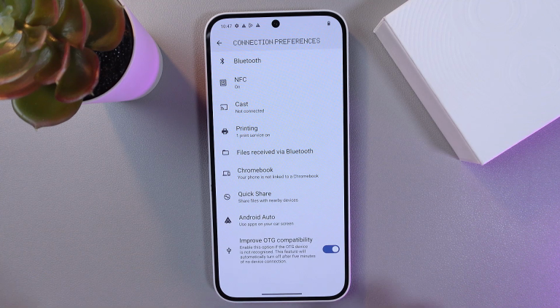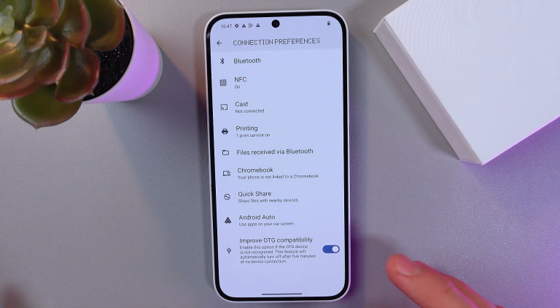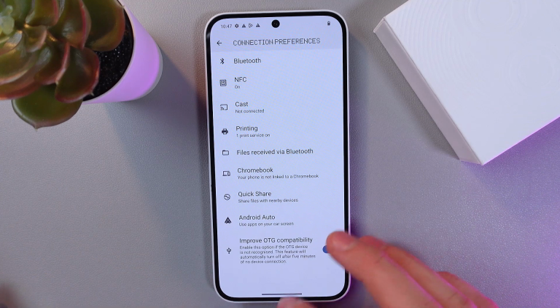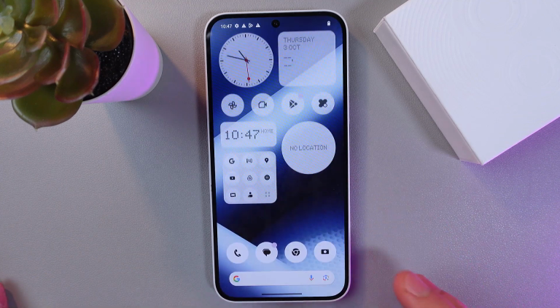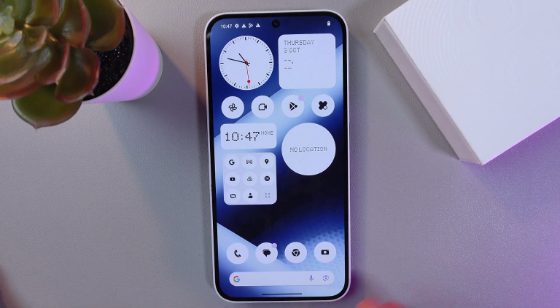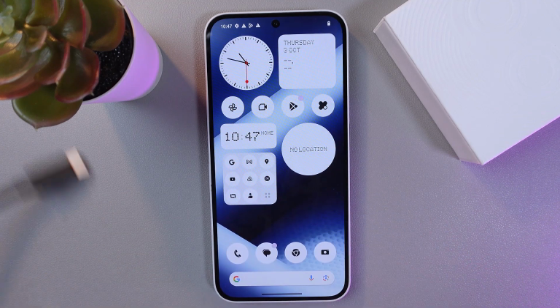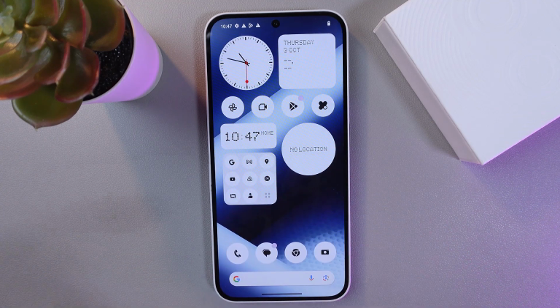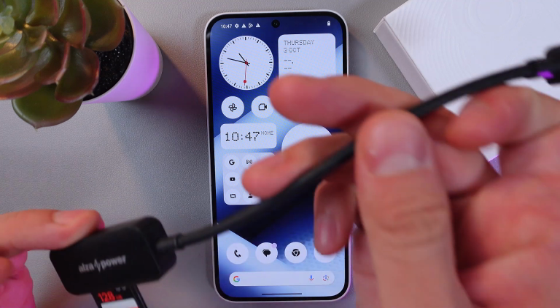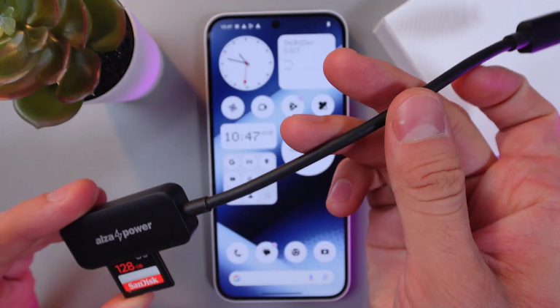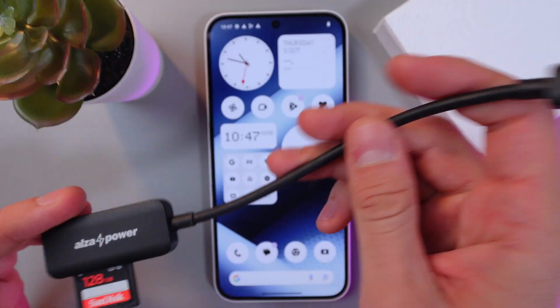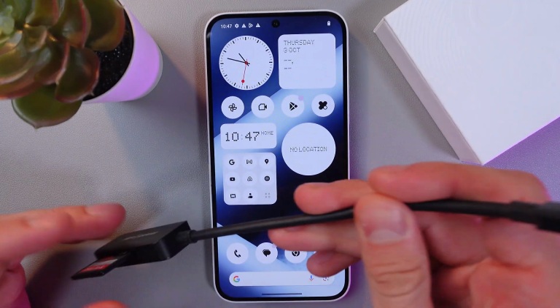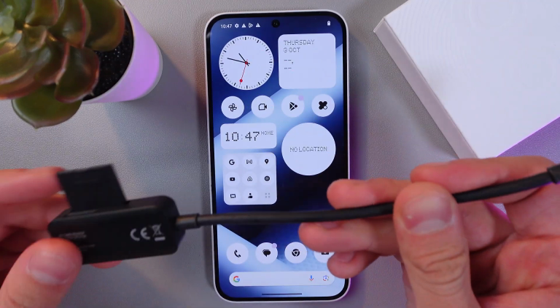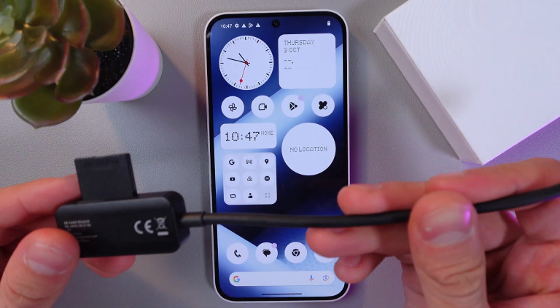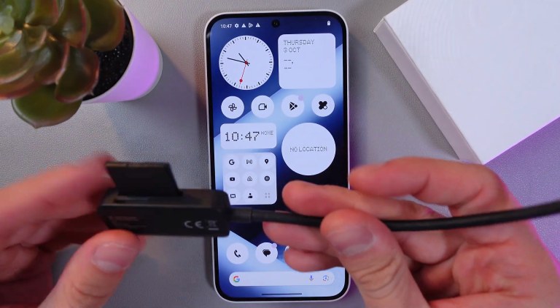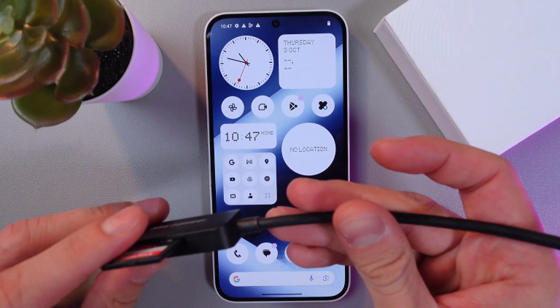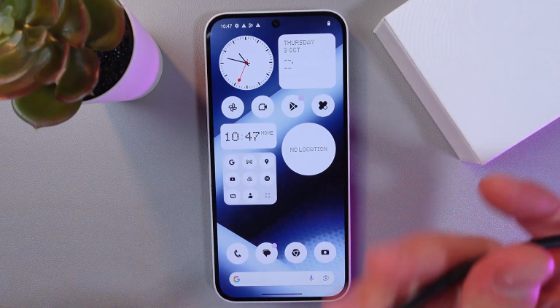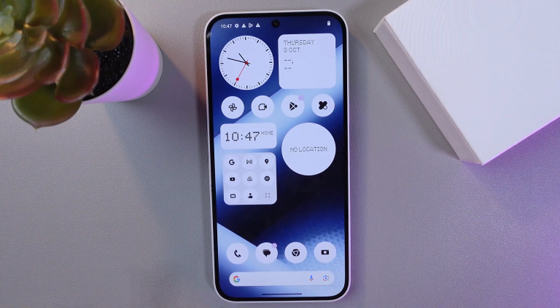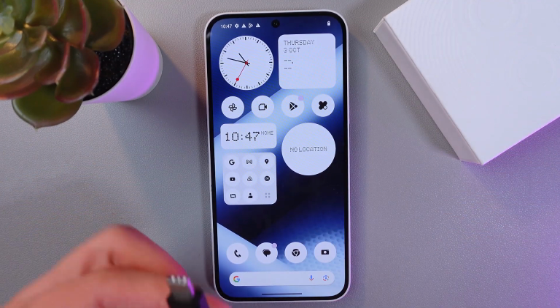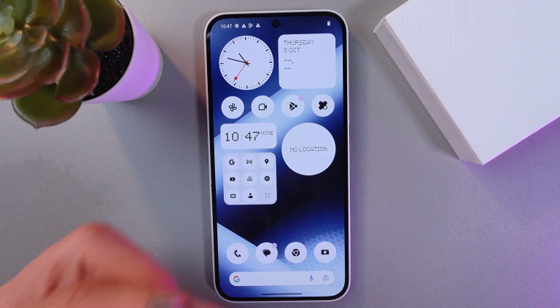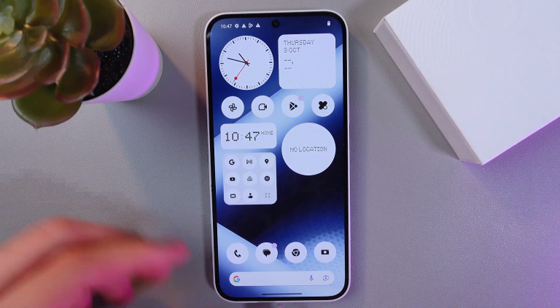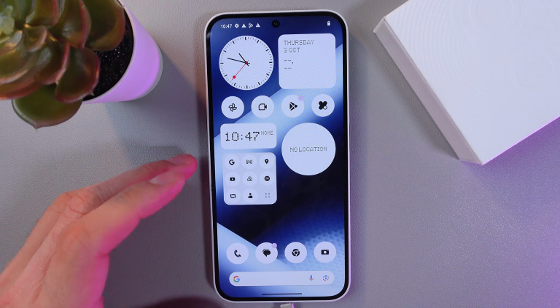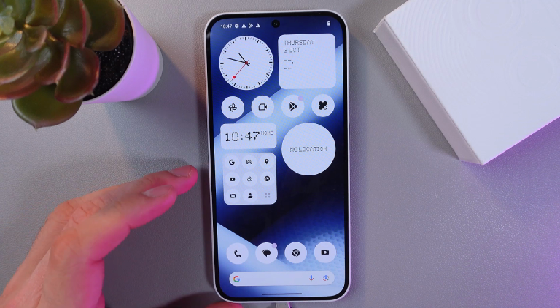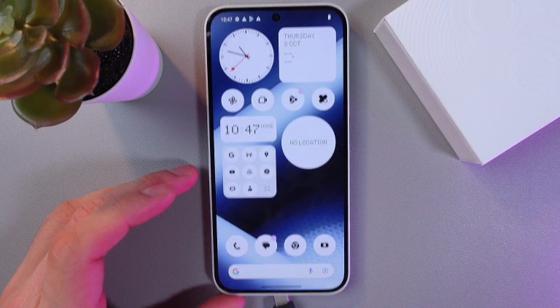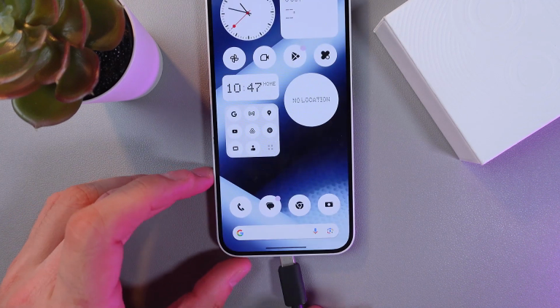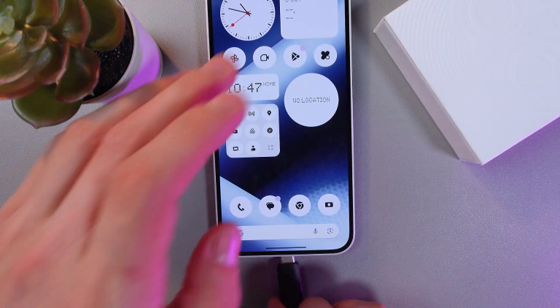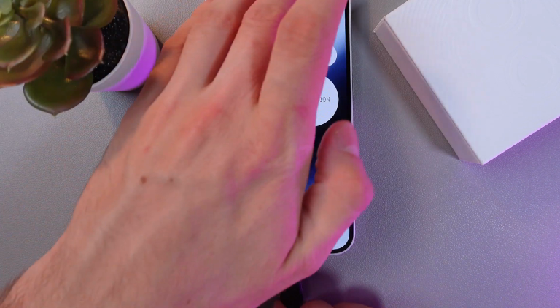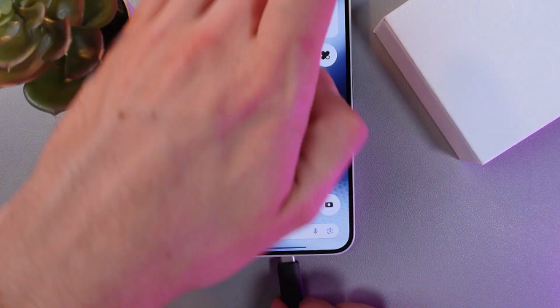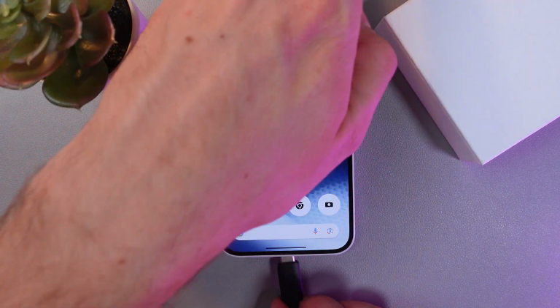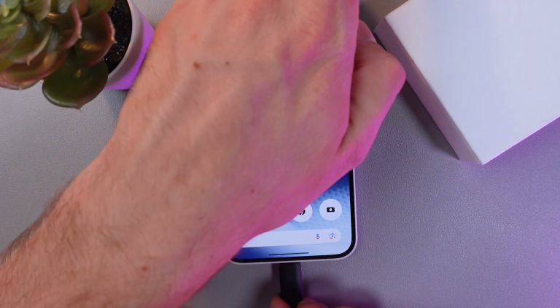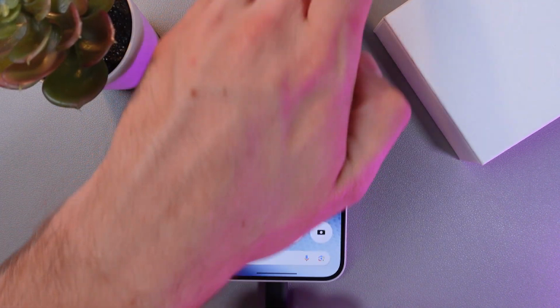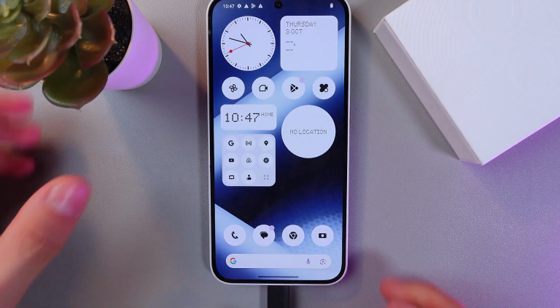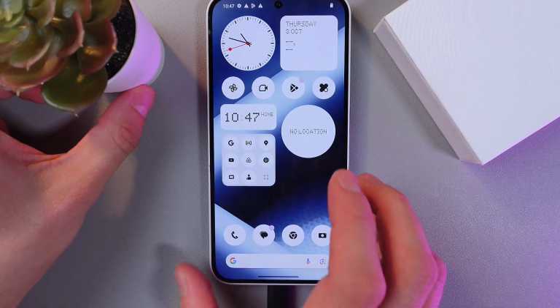So let's return to our home screen. Let's grab an OTG cable with a USB drive, and simply insert it into your phone just like this.